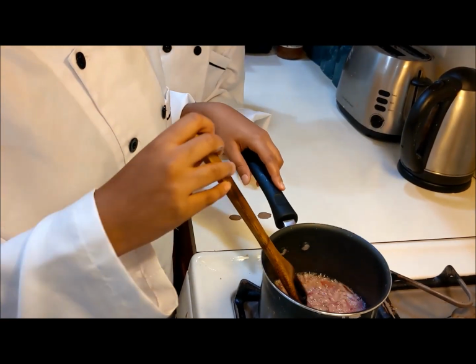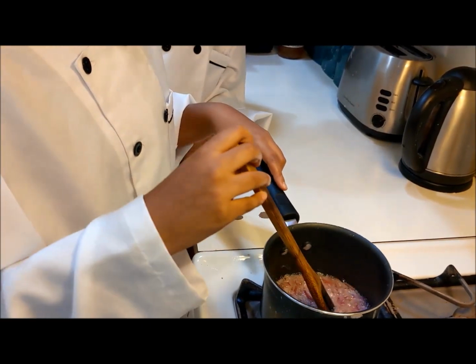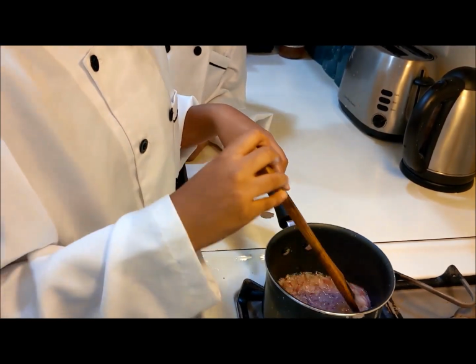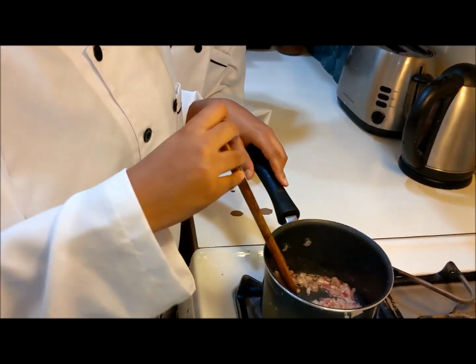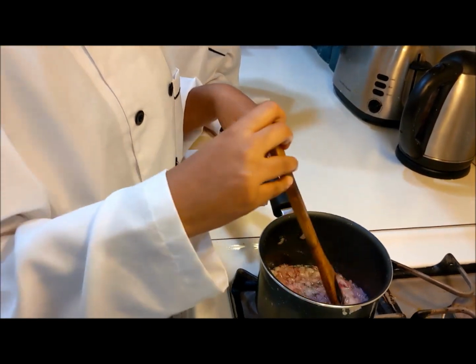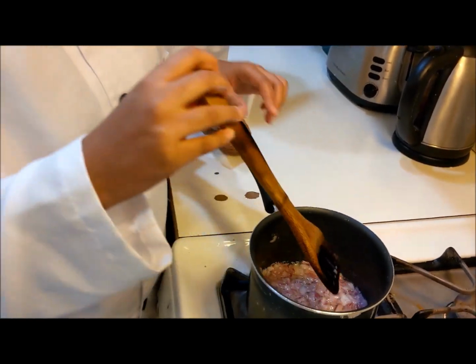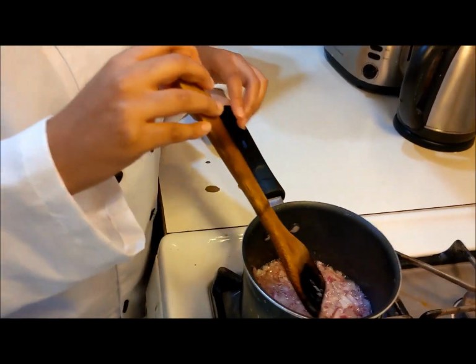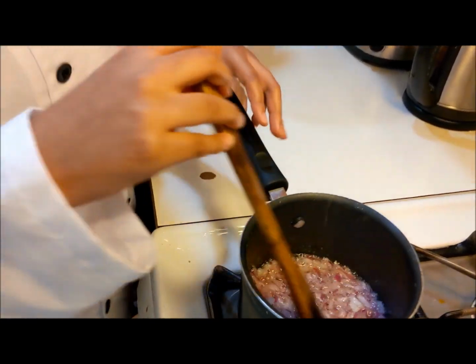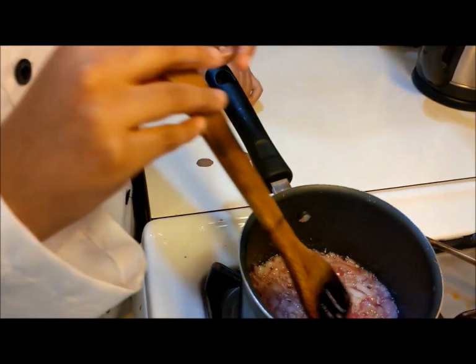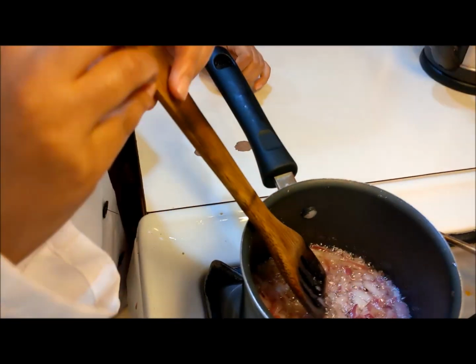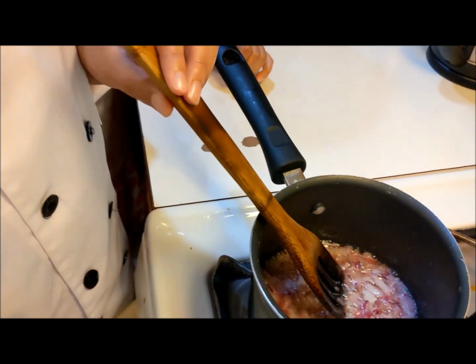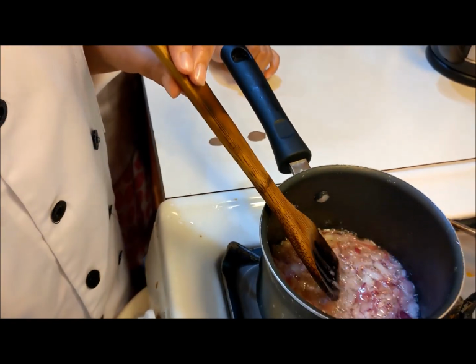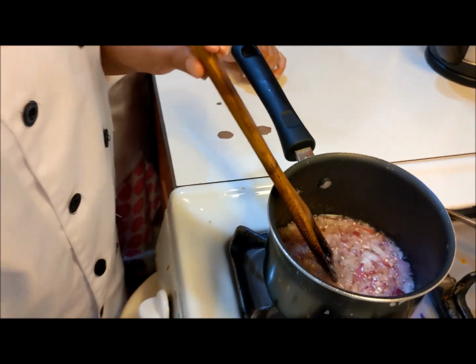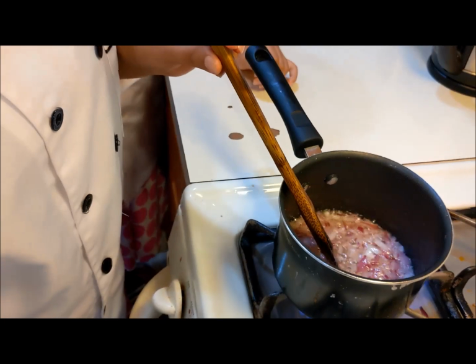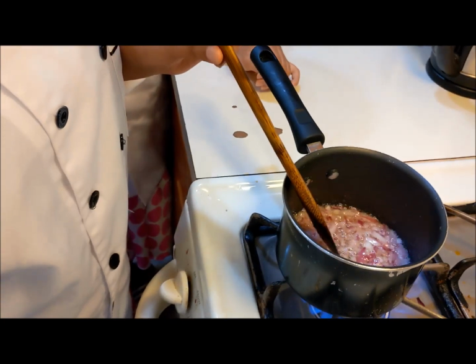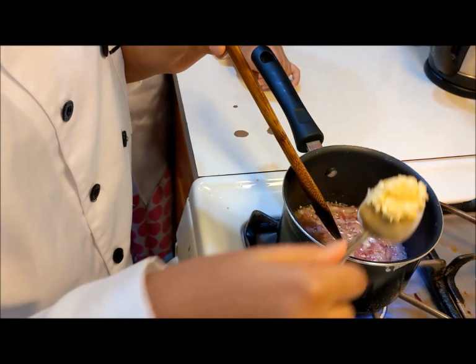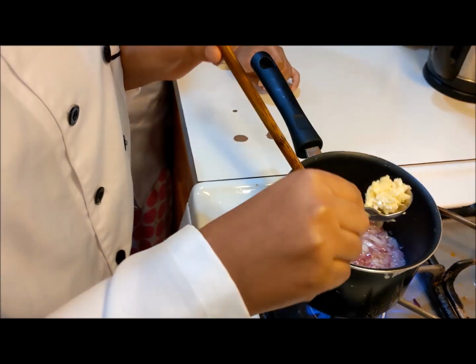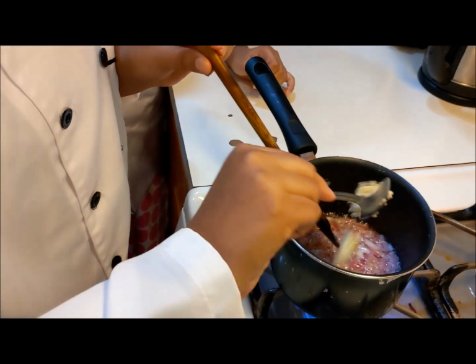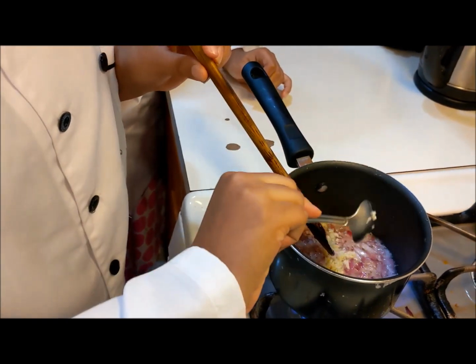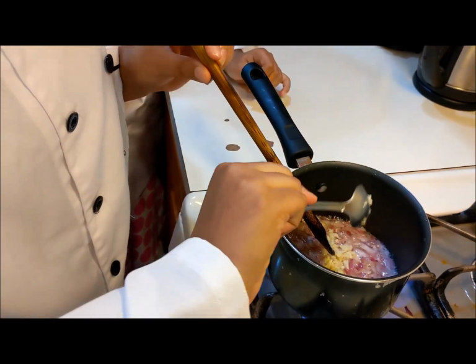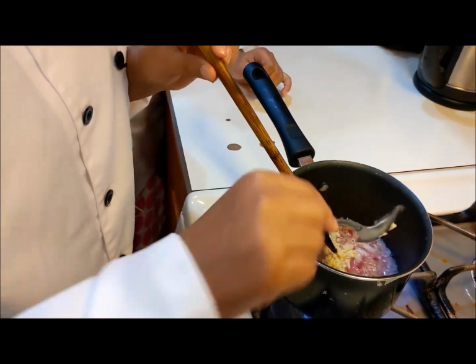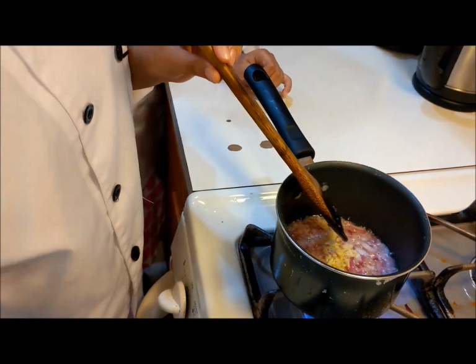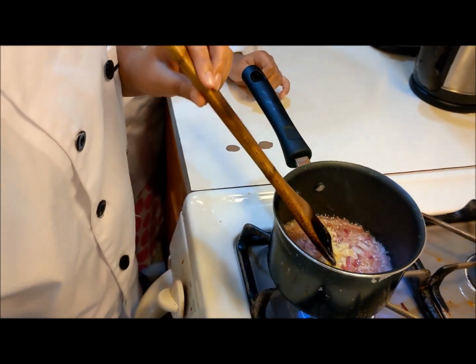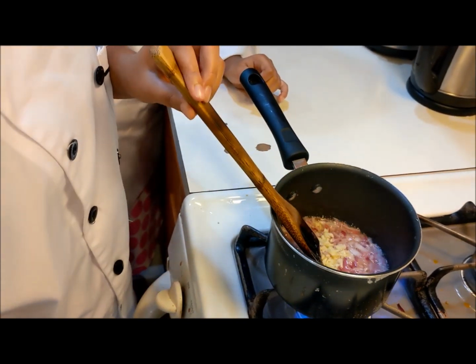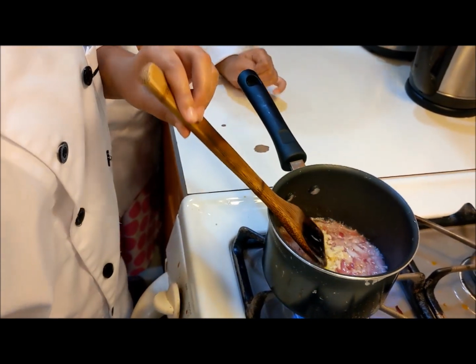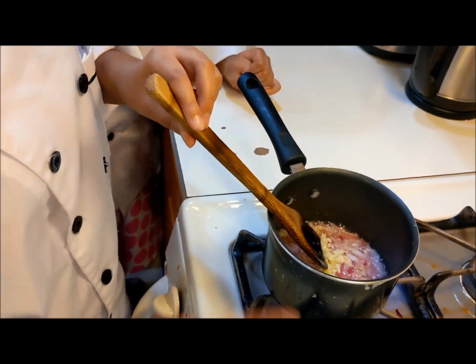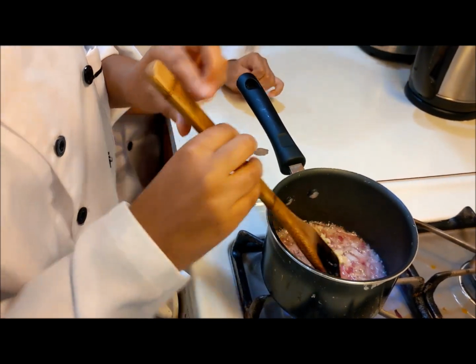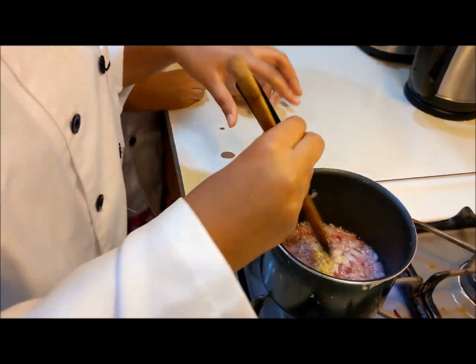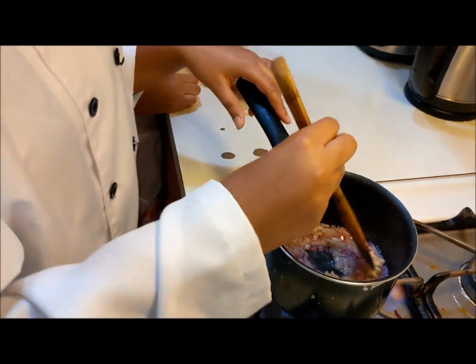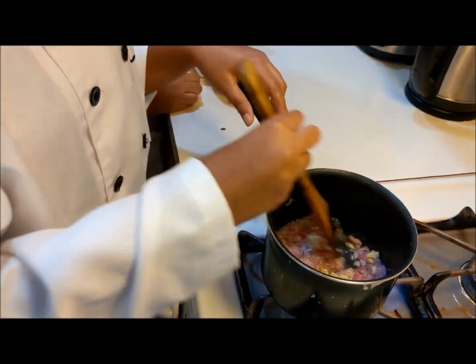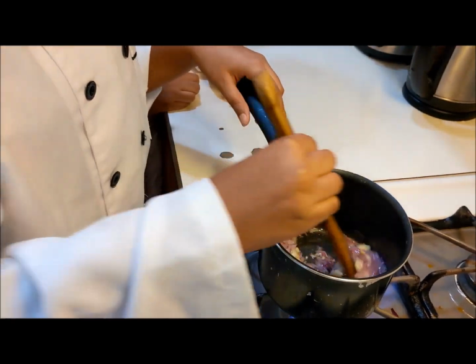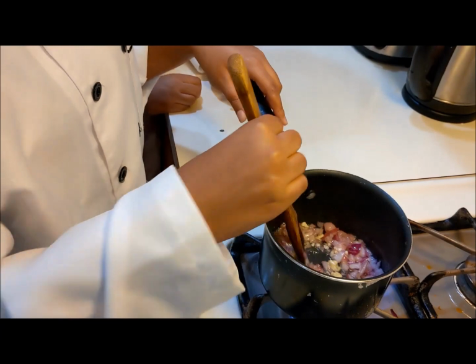So now it's getting cooked and it looks like this. Now I'm going to add my garlic next, and then we're going to mix and continue mixing.